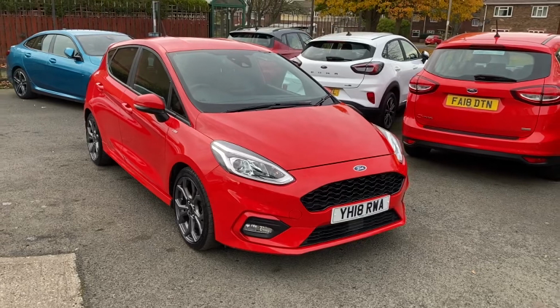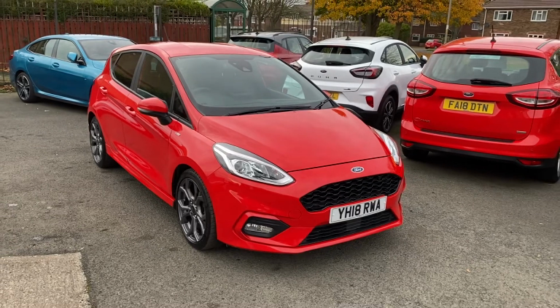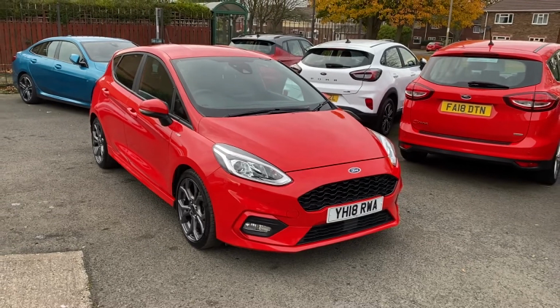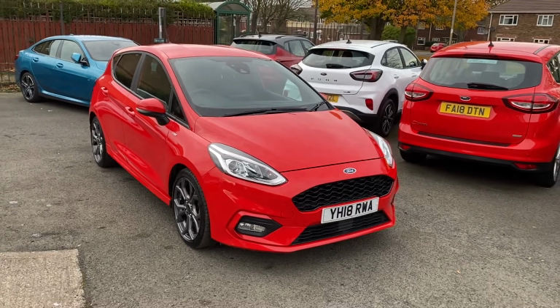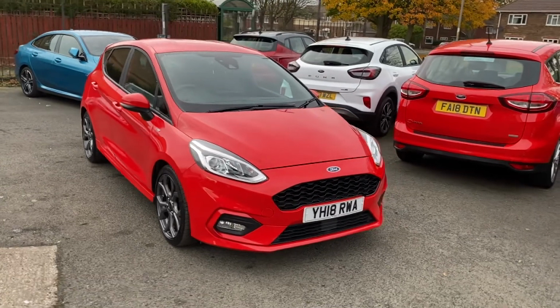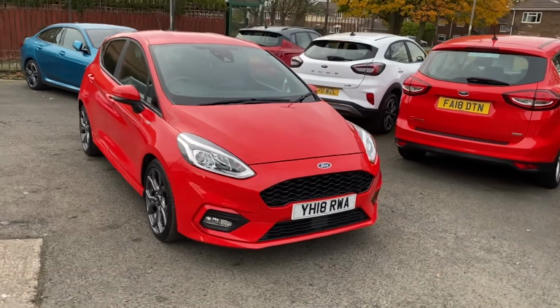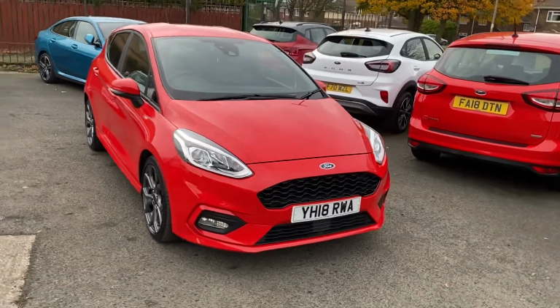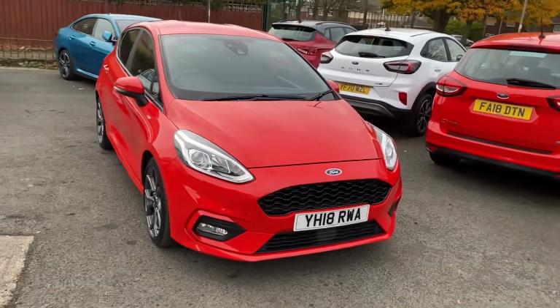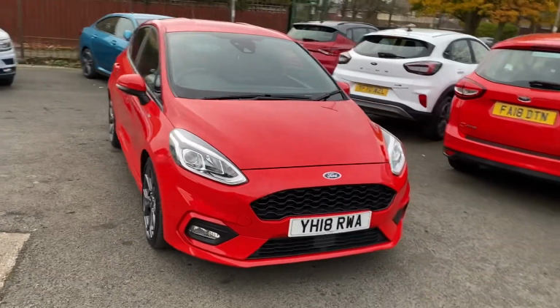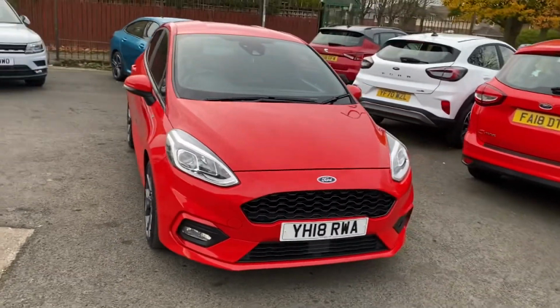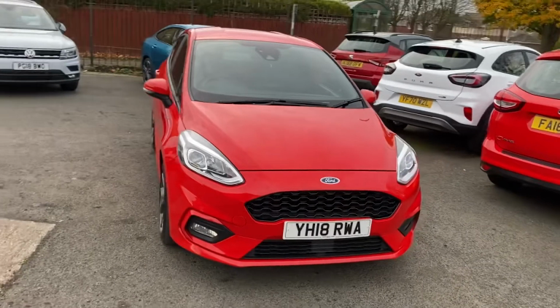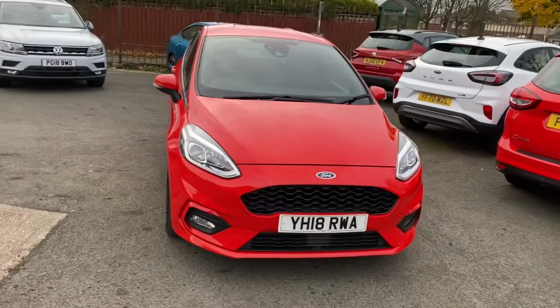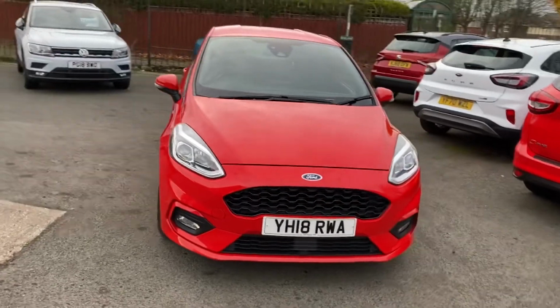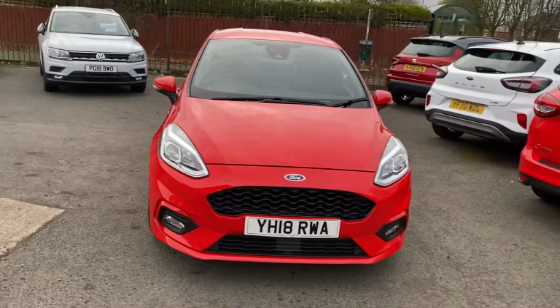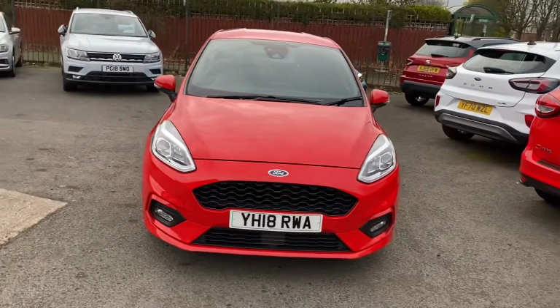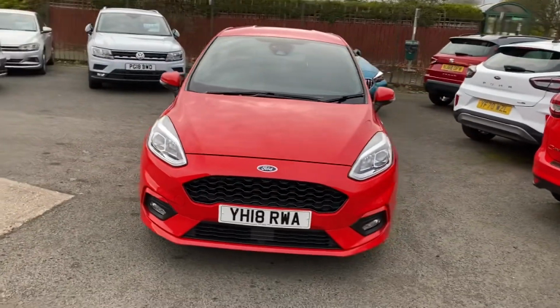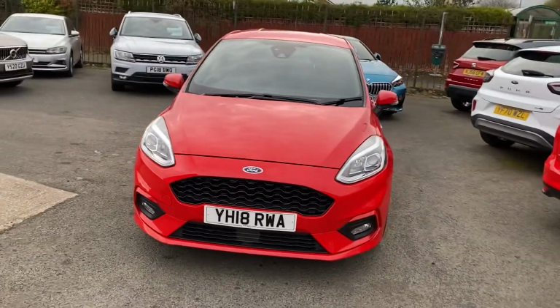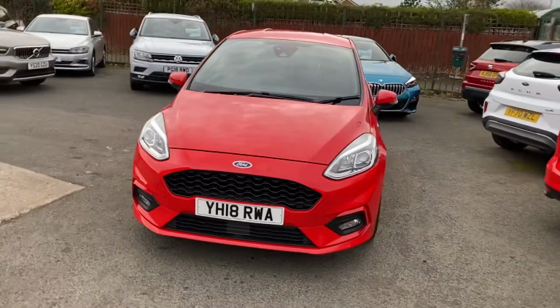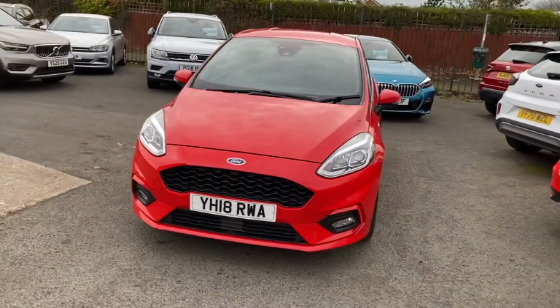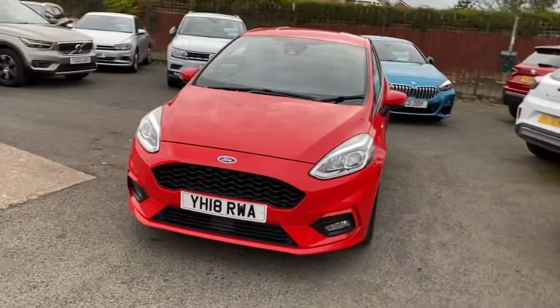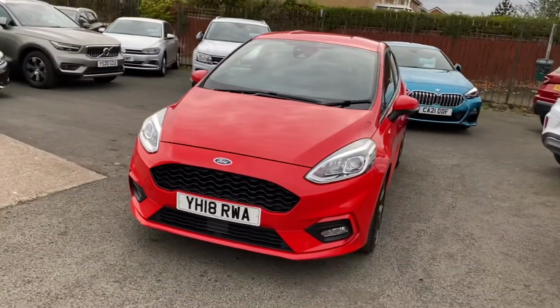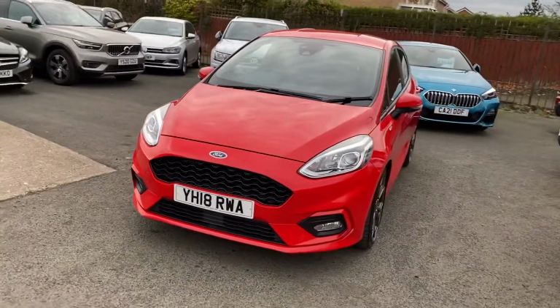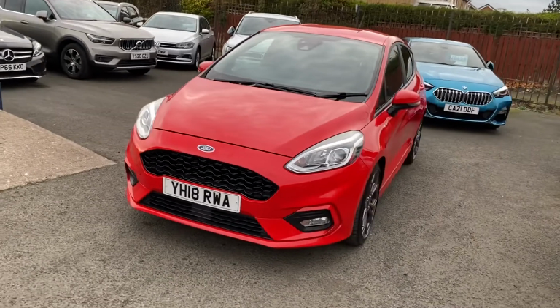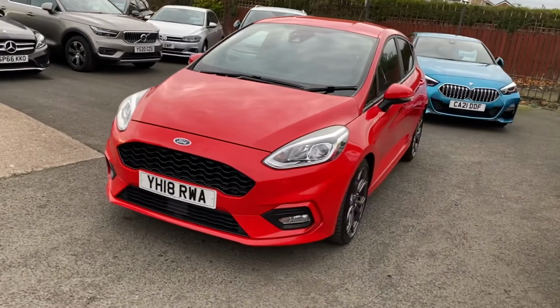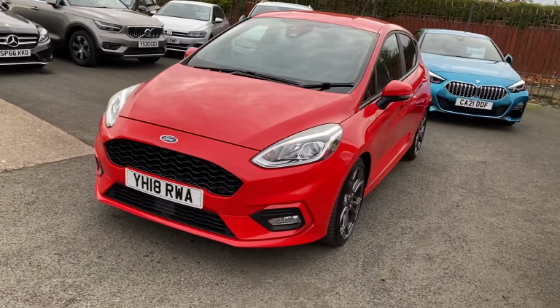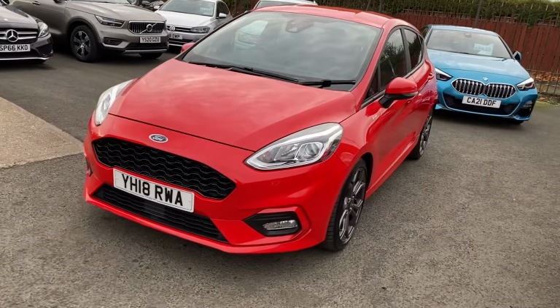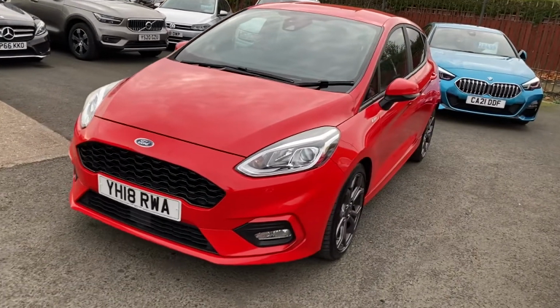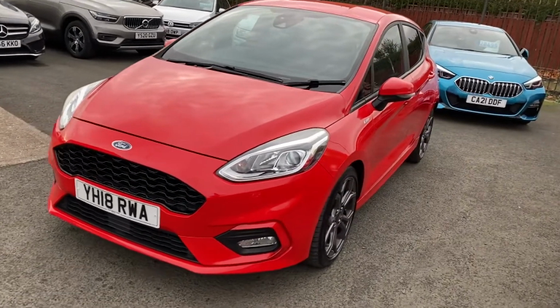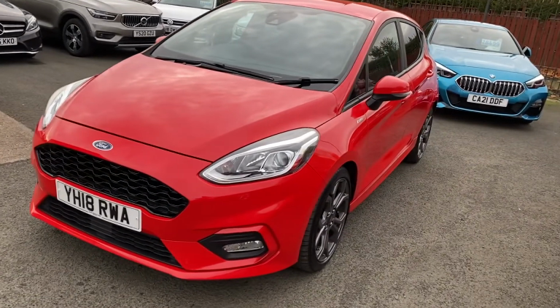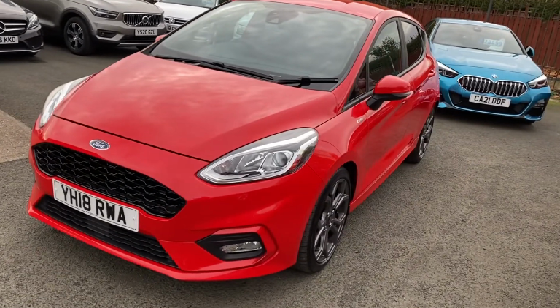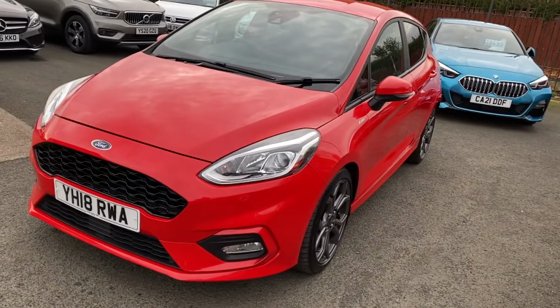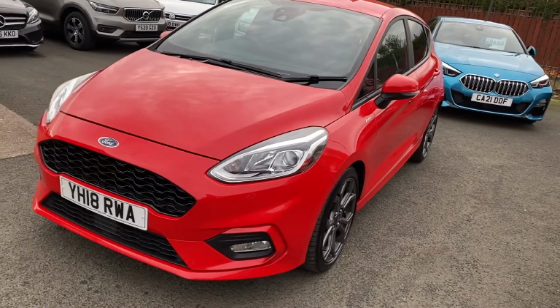Welcome to Alex Got Cars Guidepost. We are pleased to offer for sale this lovely Ford Fiesta. It's the one litre turbo ST line X automatic, a one owner vehicle with full Ford service history.